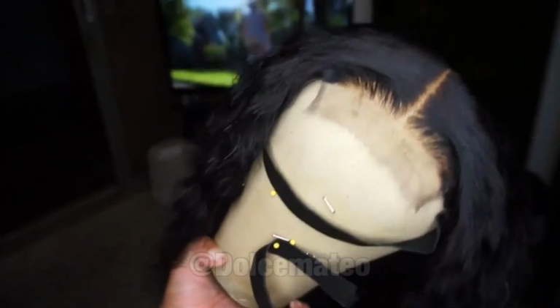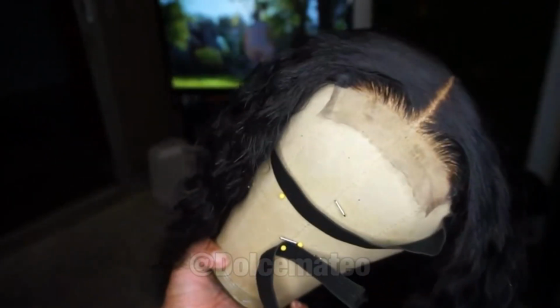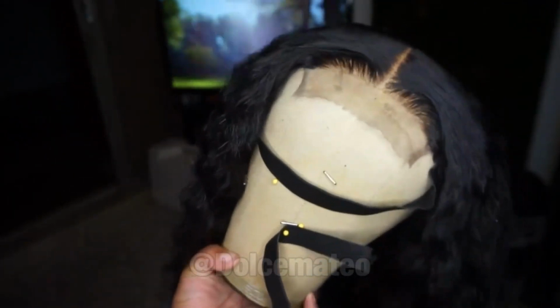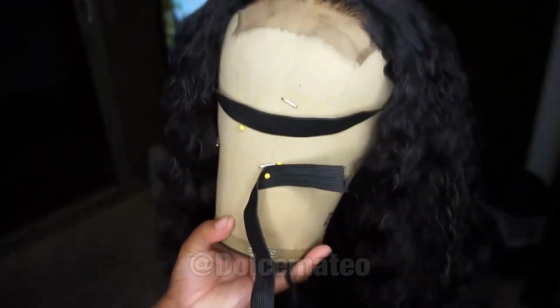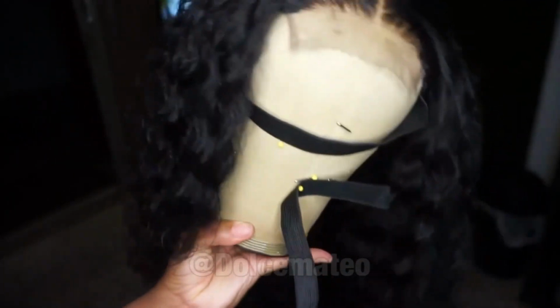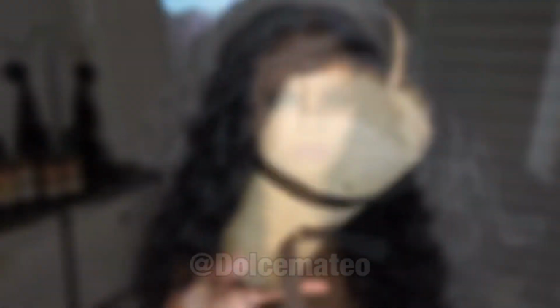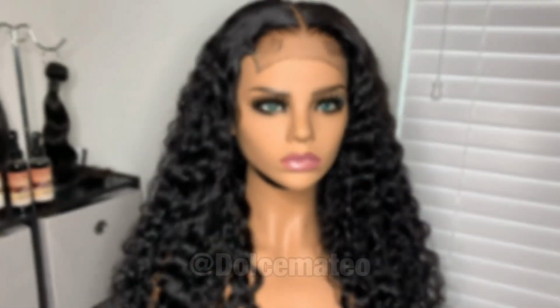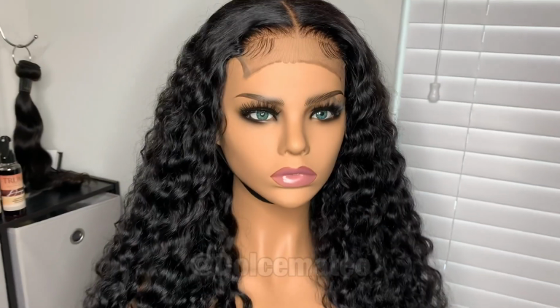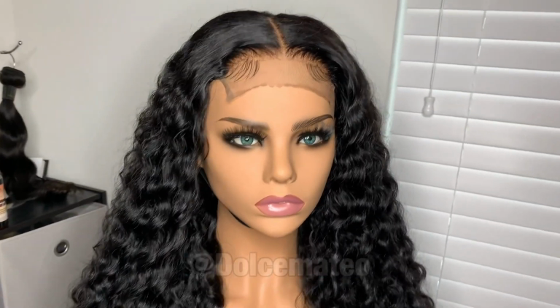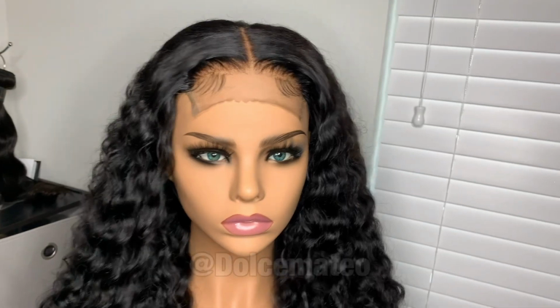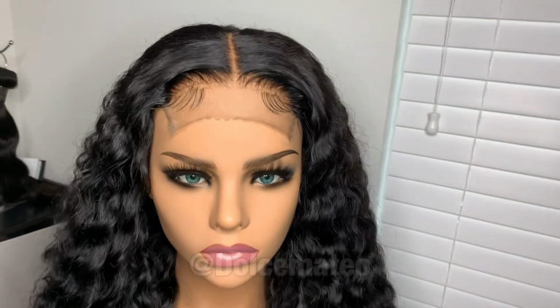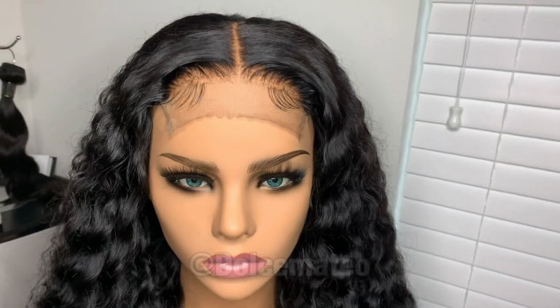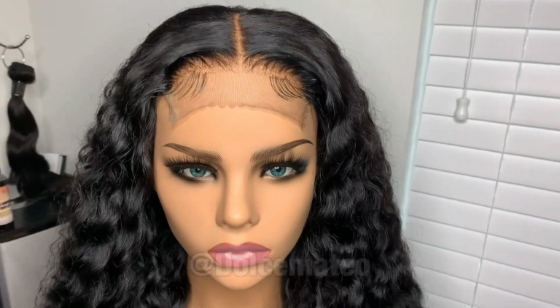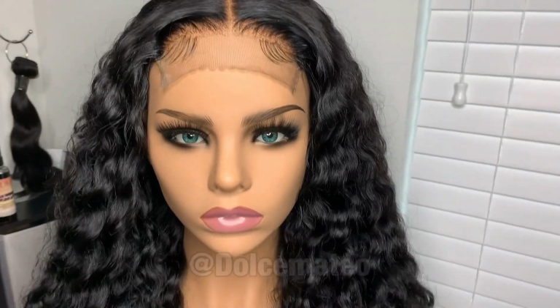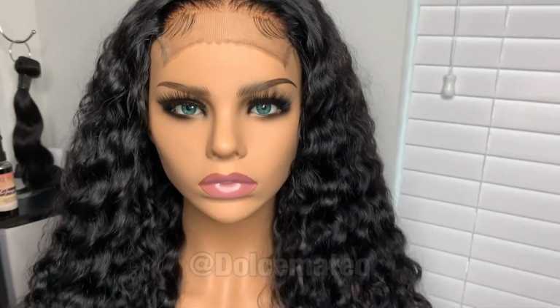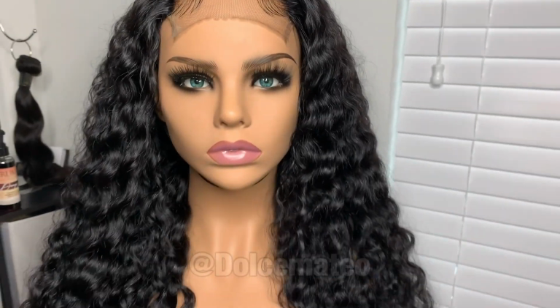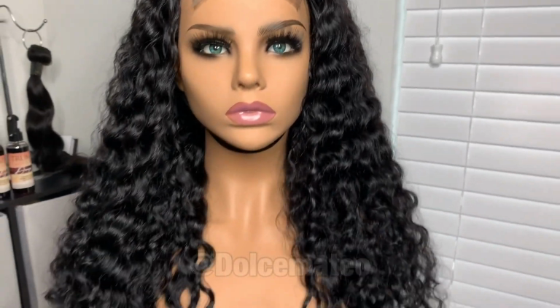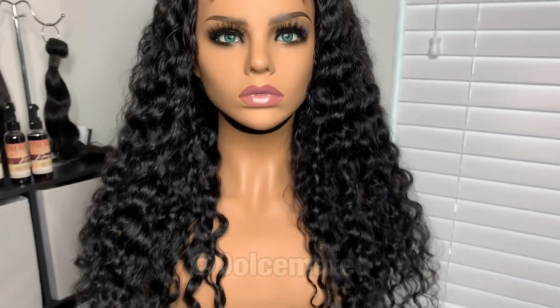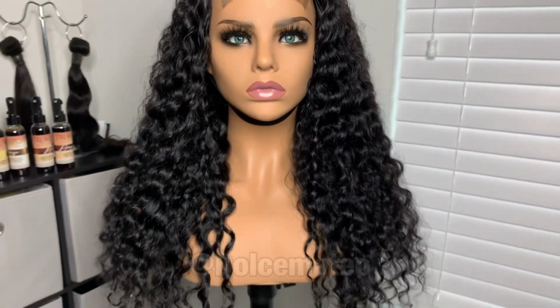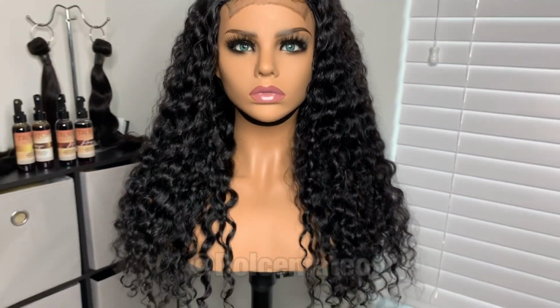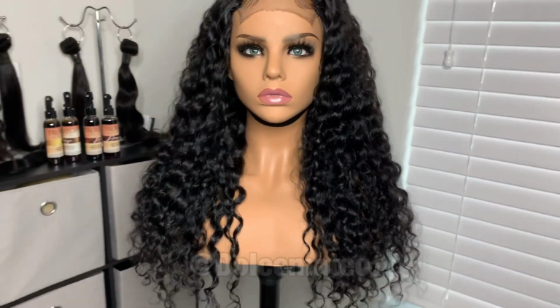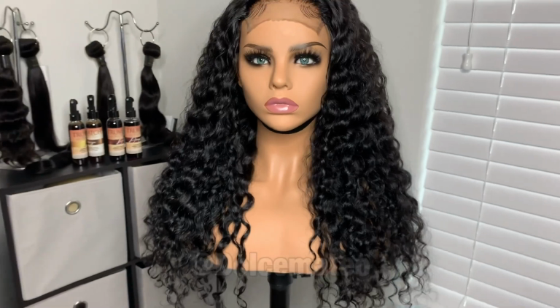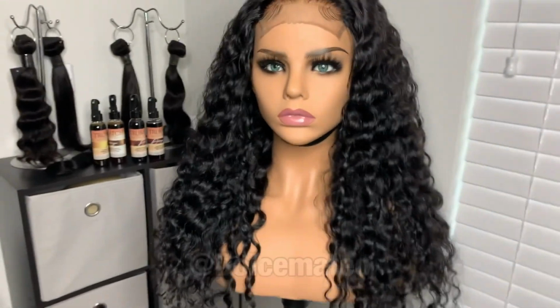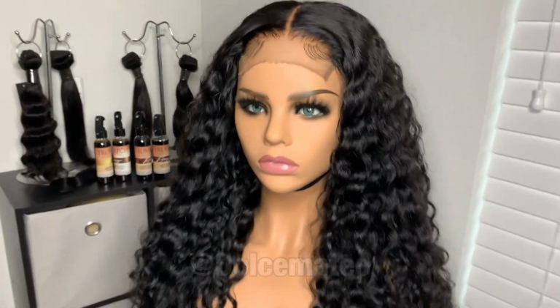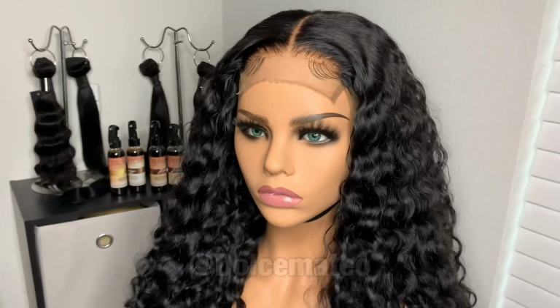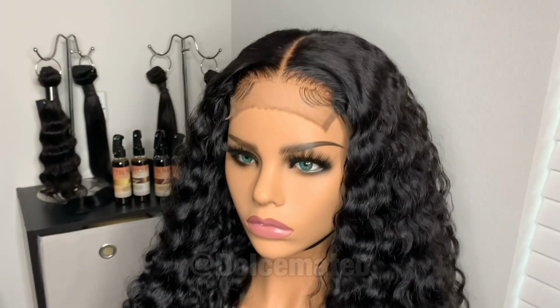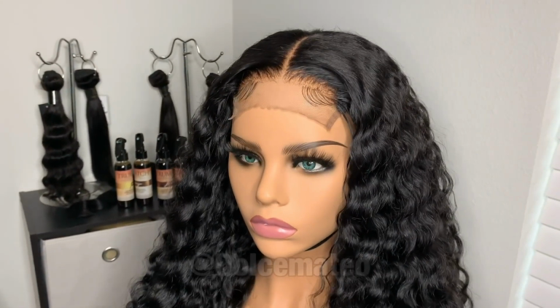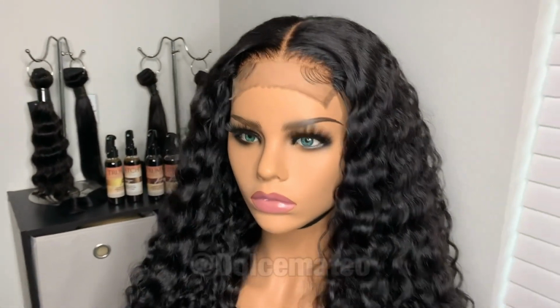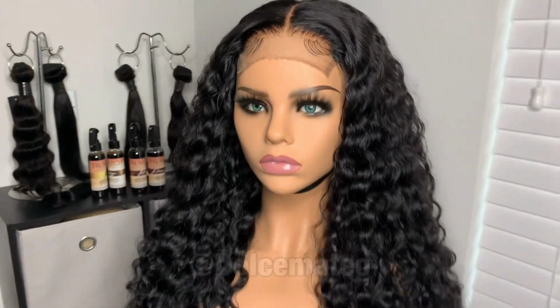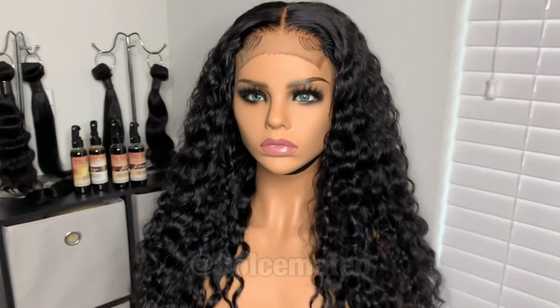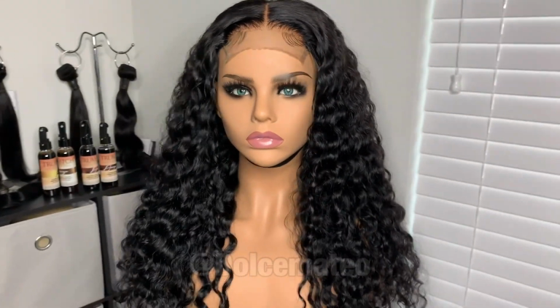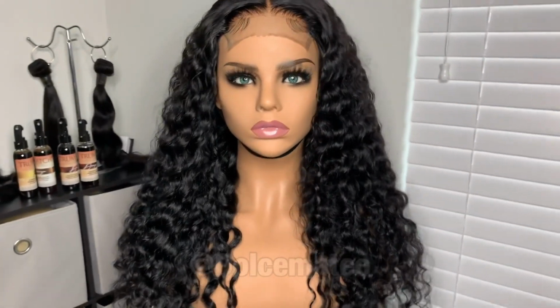I actually went back in — I'm such a perfectionist — and plucked some more hair off the closure, and I added just two little swoops, baby hairs on the side.